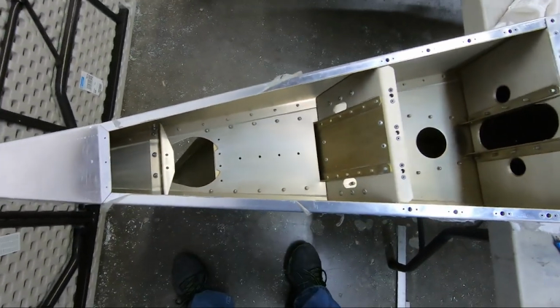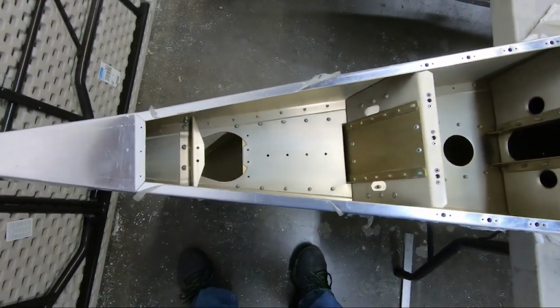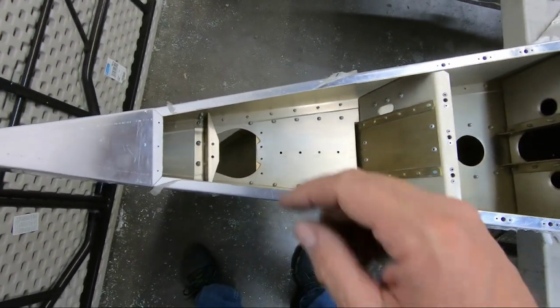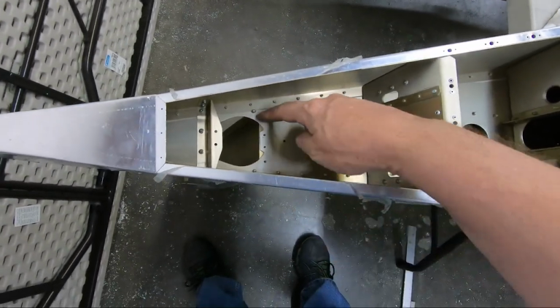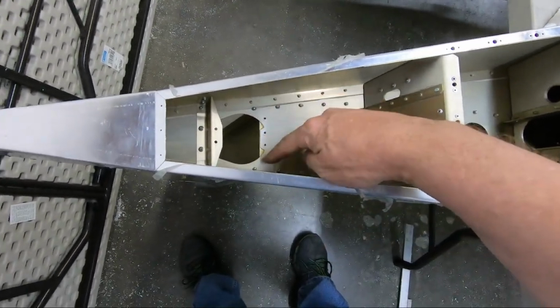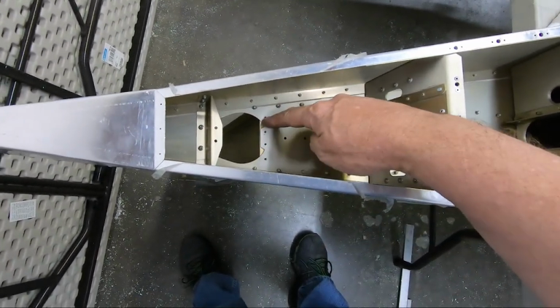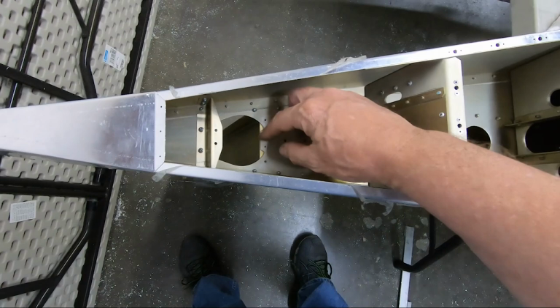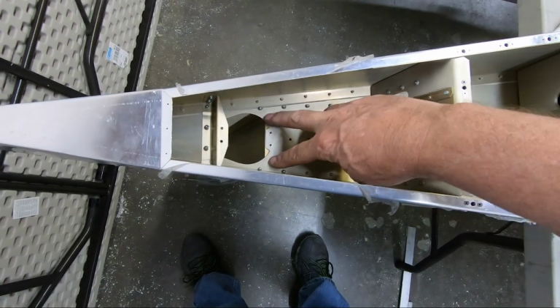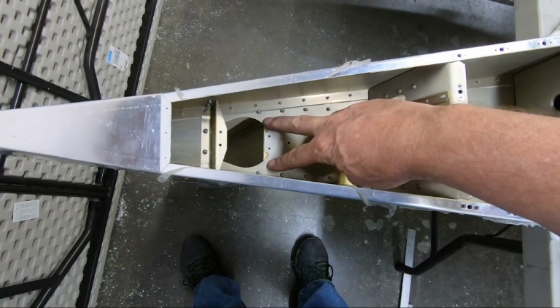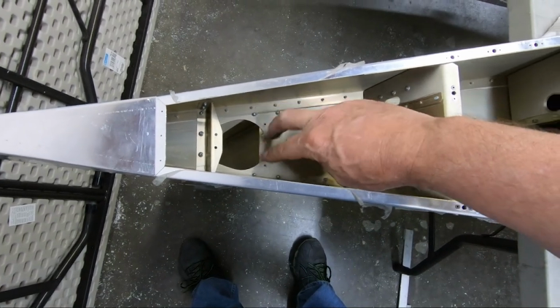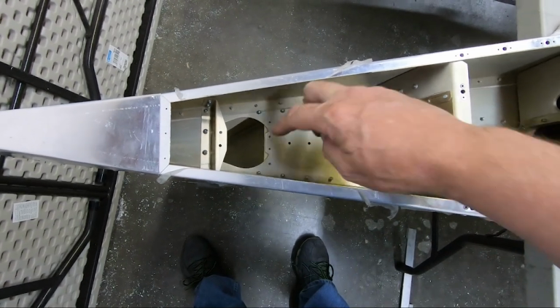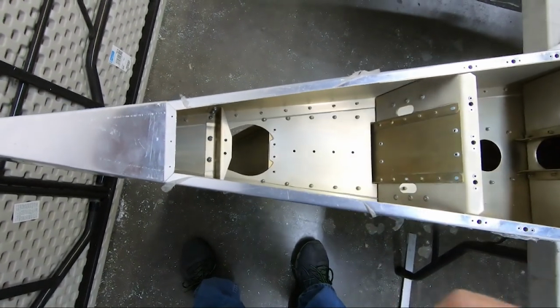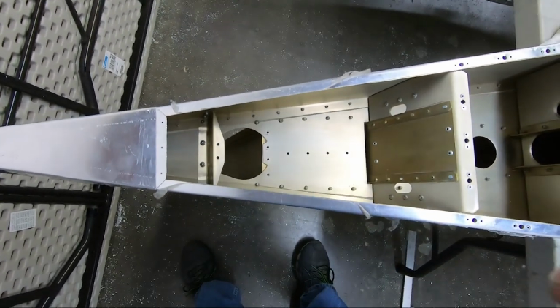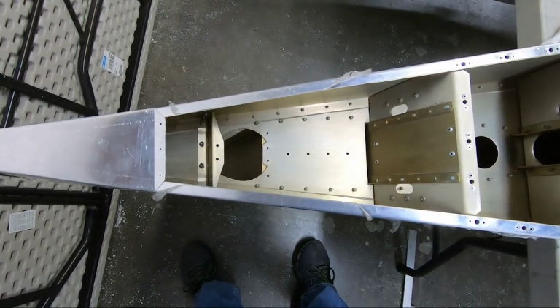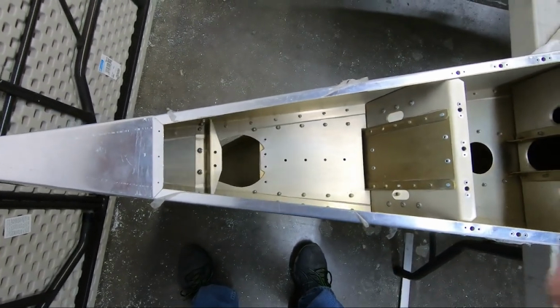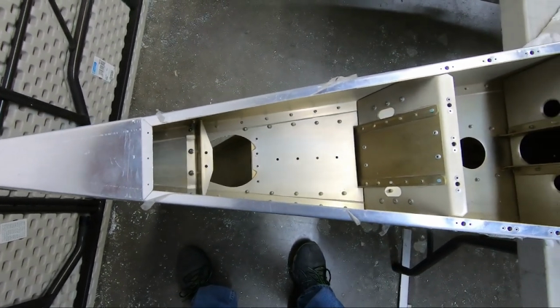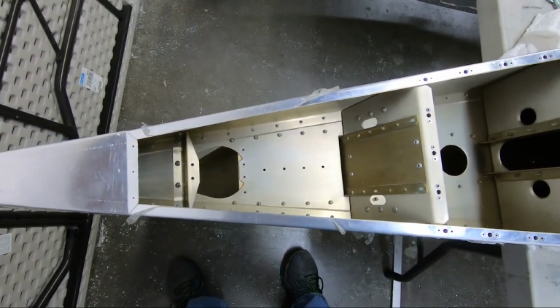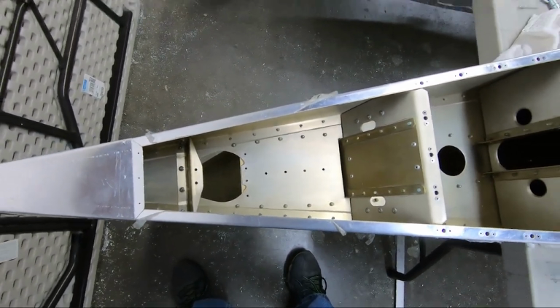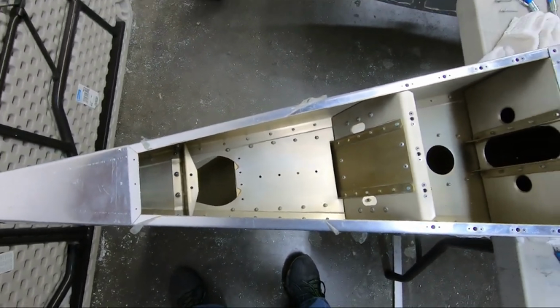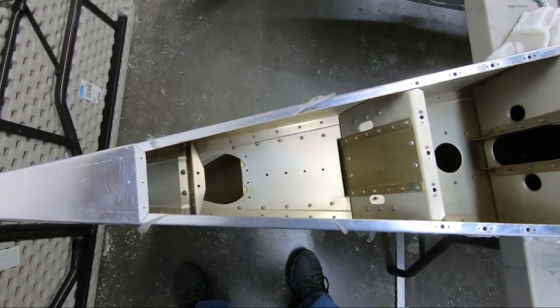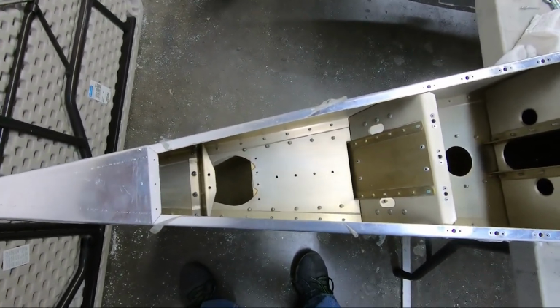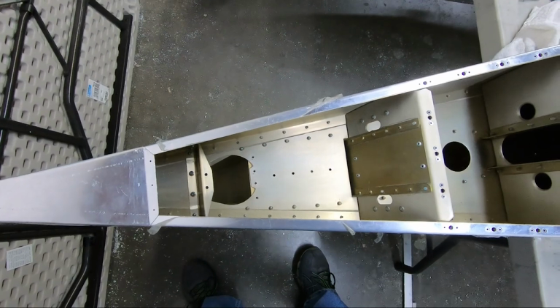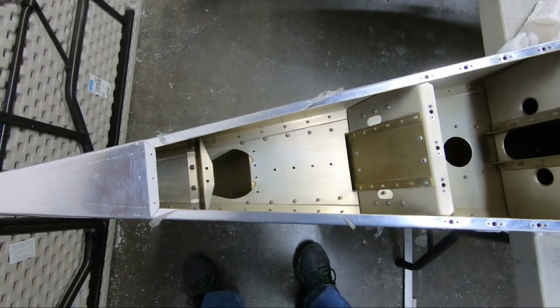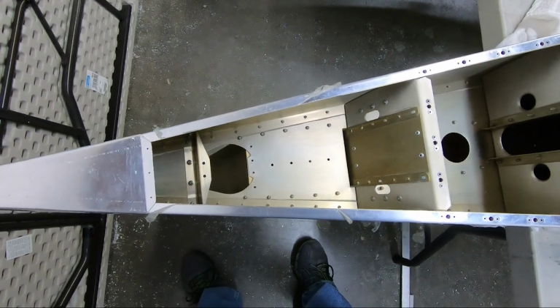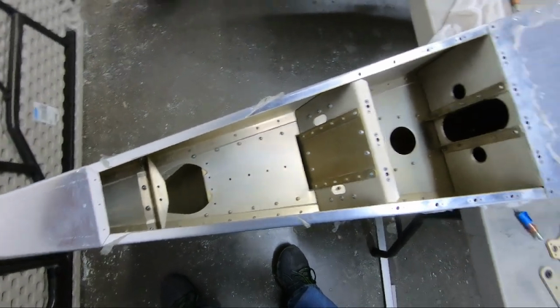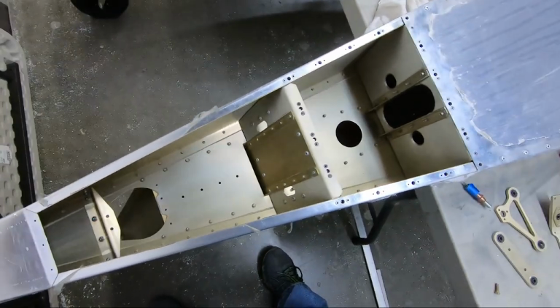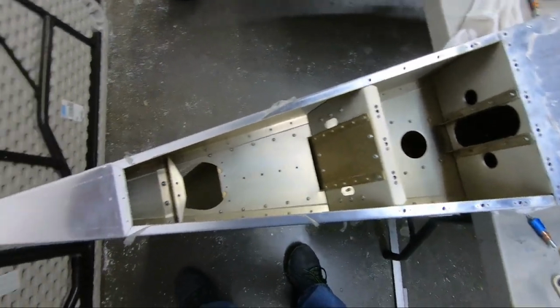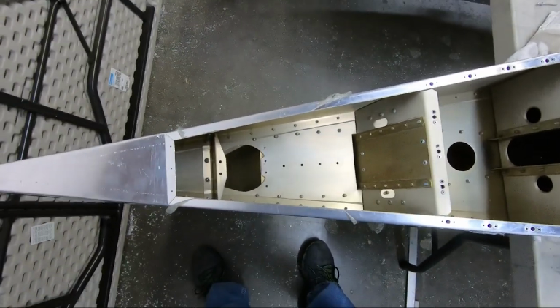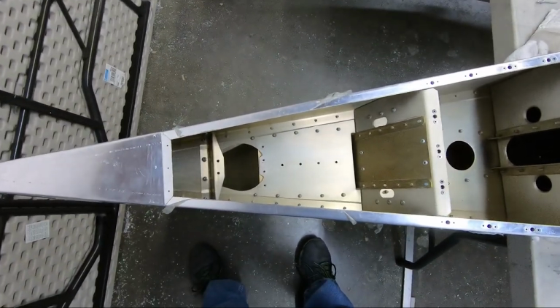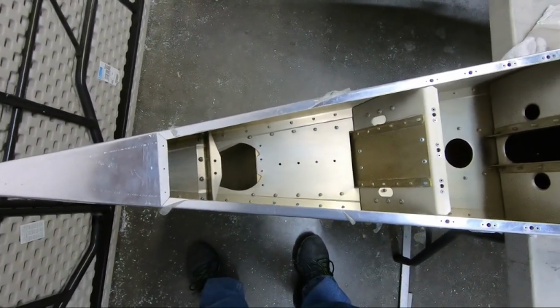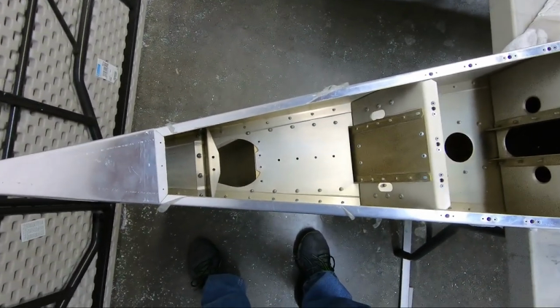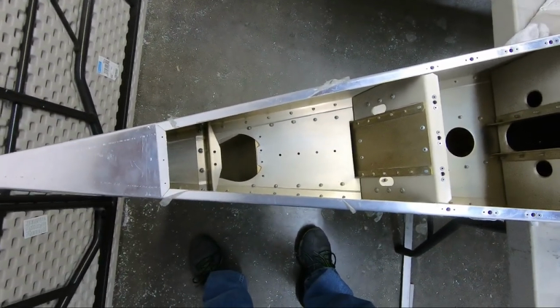Let me see if I can get these holes drilled out, get the two rivets in here, and then I'll get those bolts ordered and try to get the rest of this finished up so we can connect the rear fuselage to the forward fuselage.